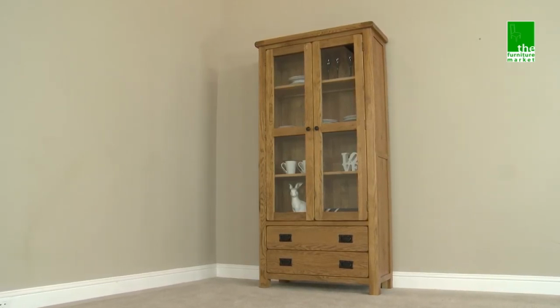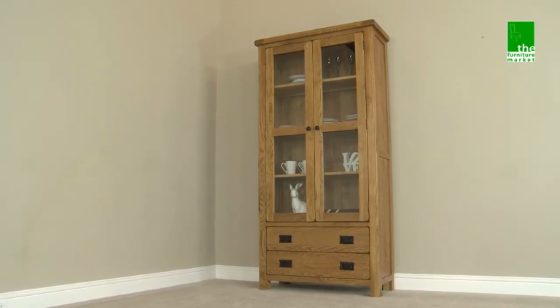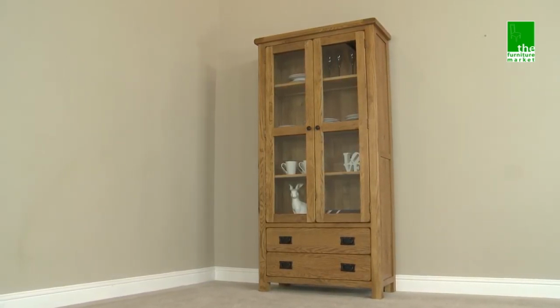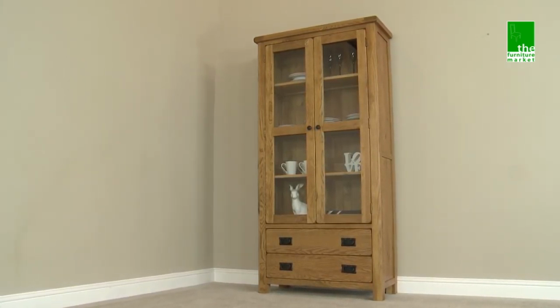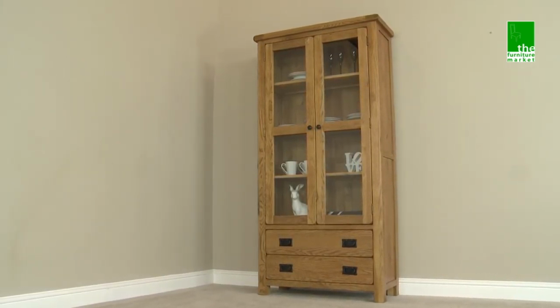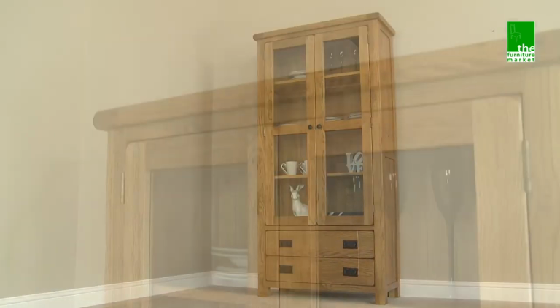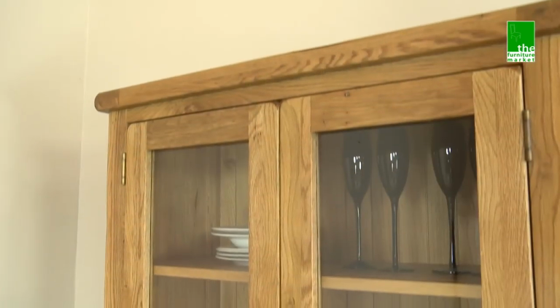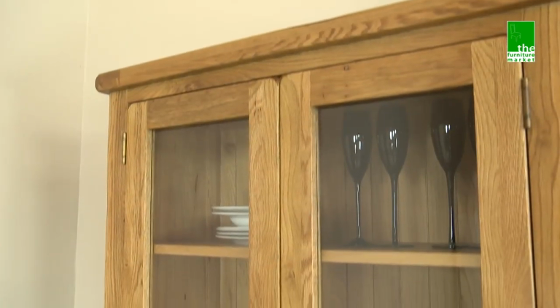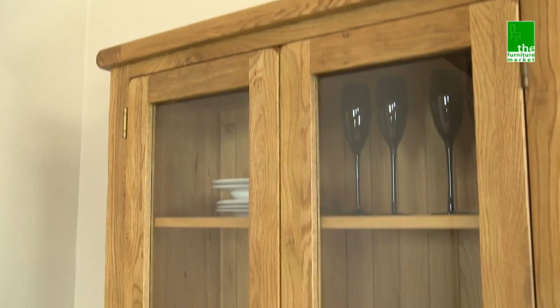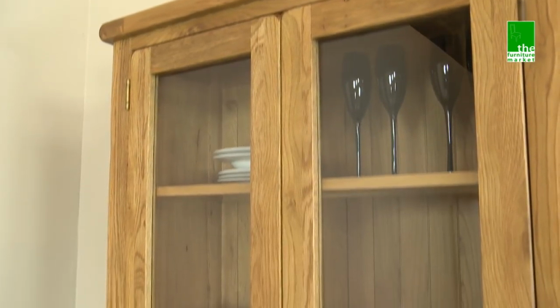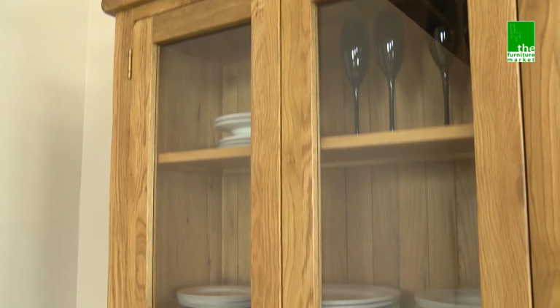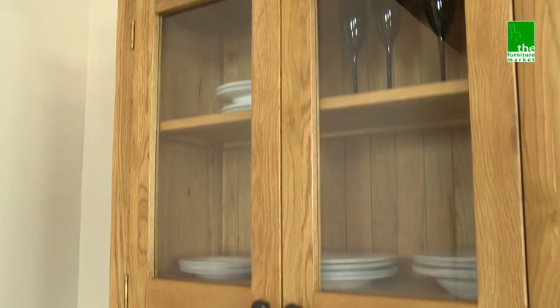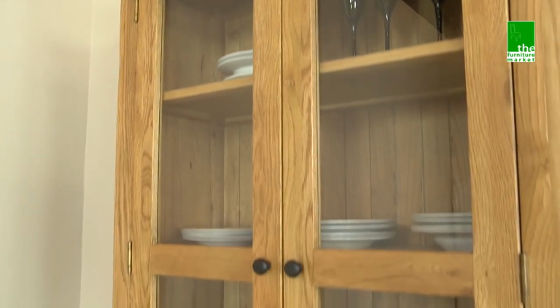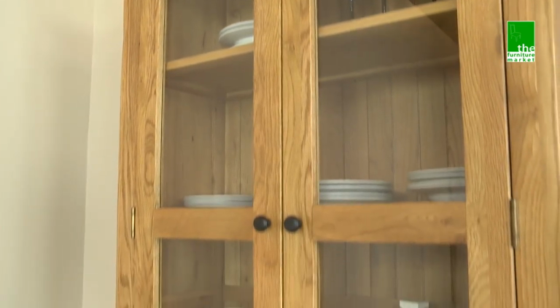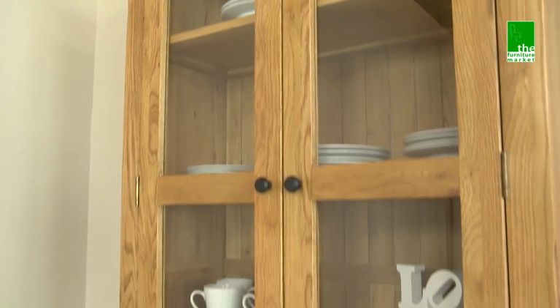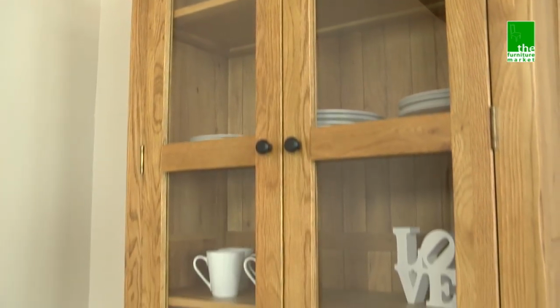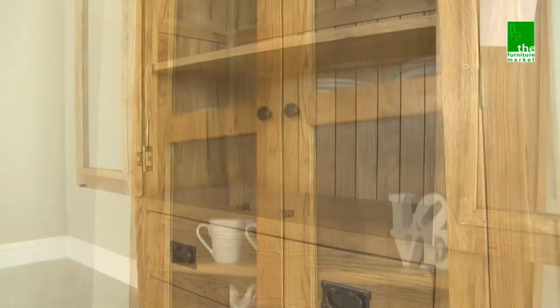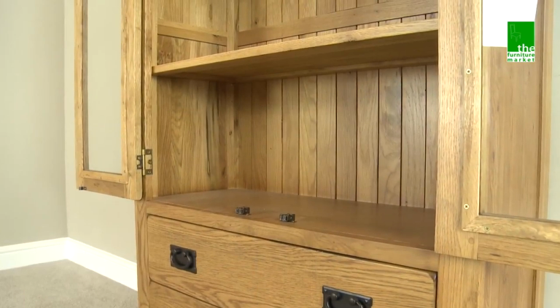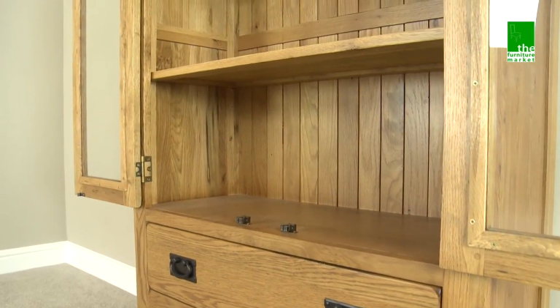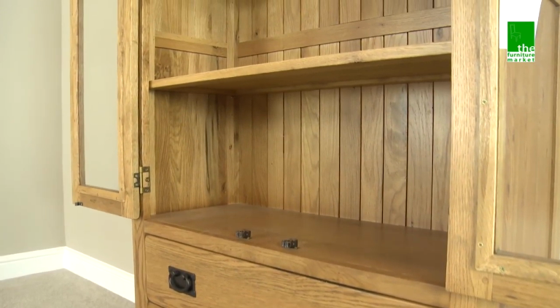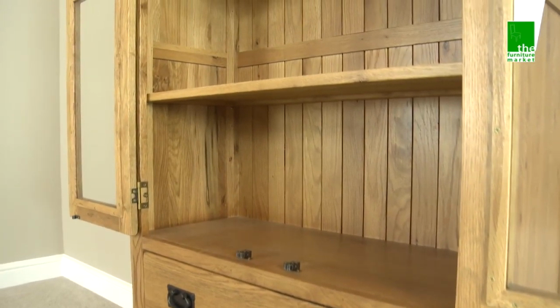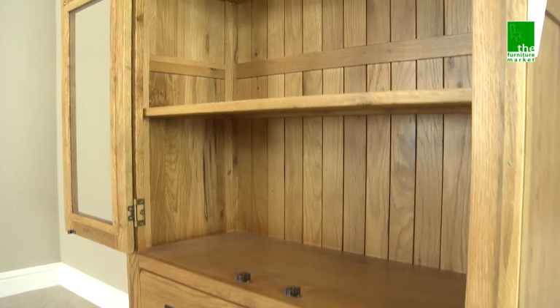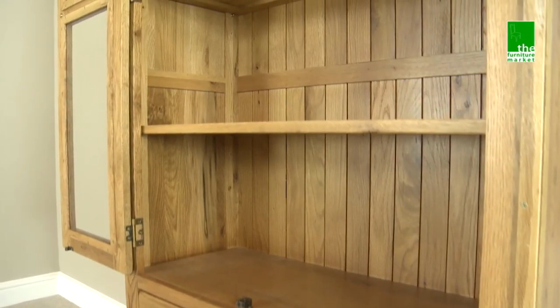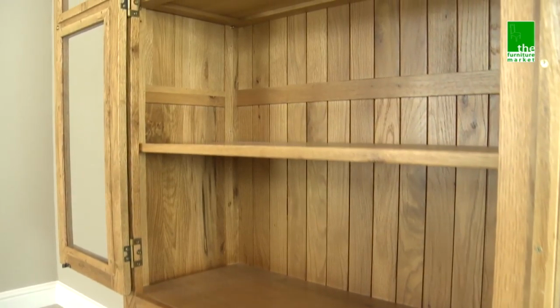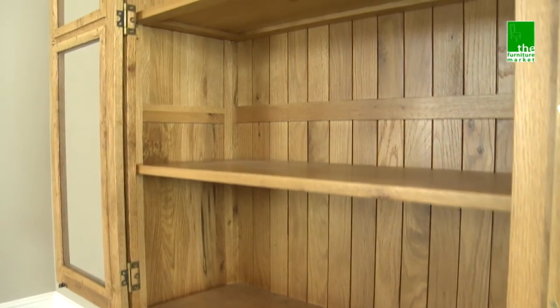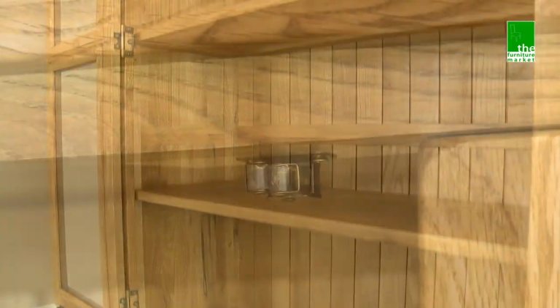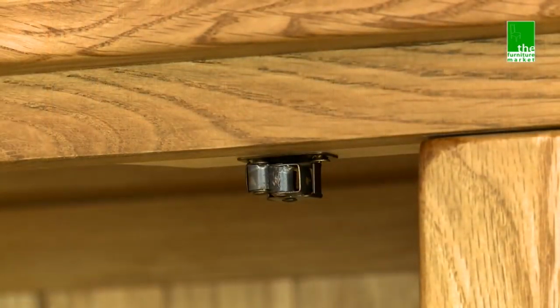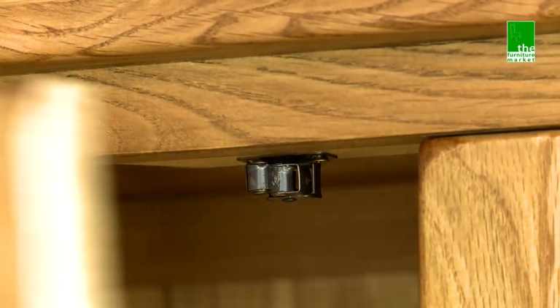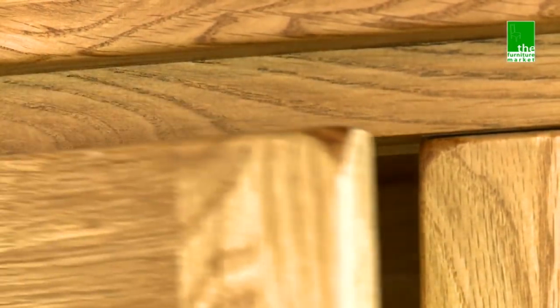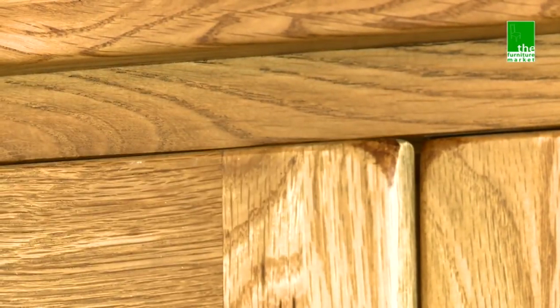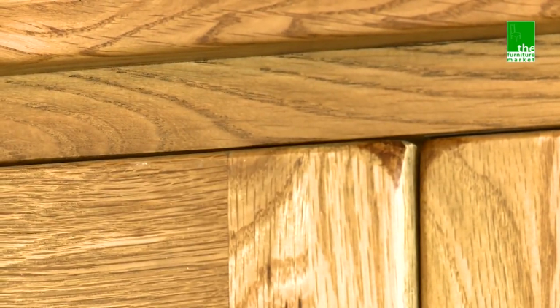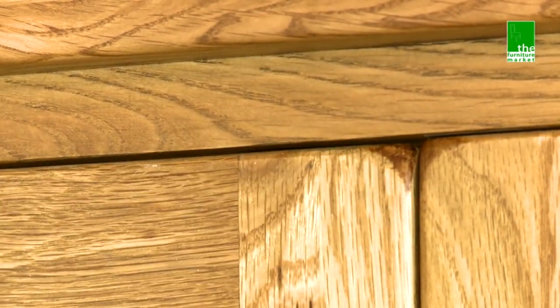The Rusticoat Glazed Display Cabinet is the ideal storage place in which to display your most treasured items. It has three internal shelves which are adjustable and removable, and the glazed doors shut securely by way of magnets.